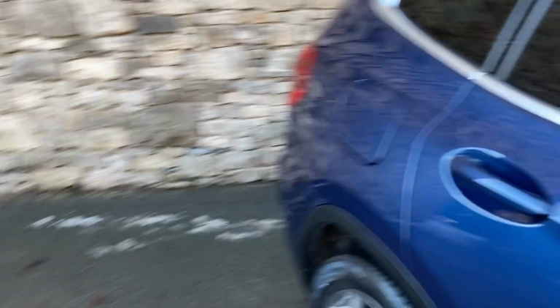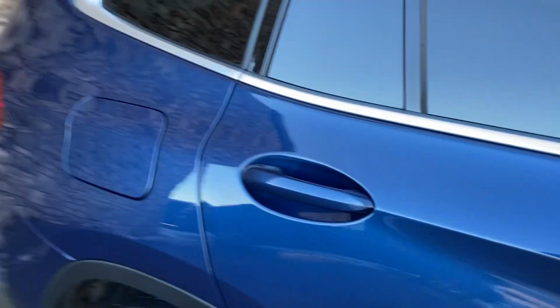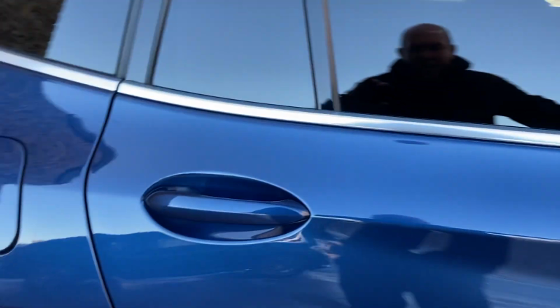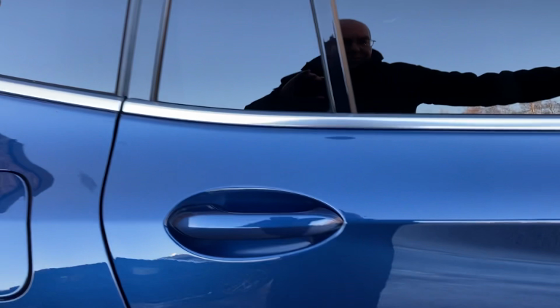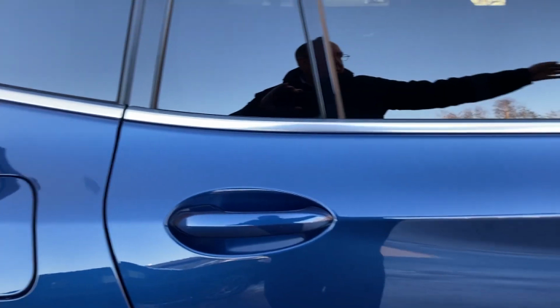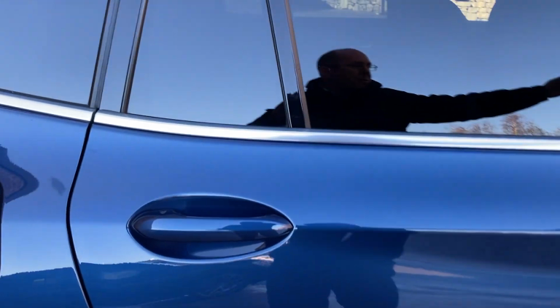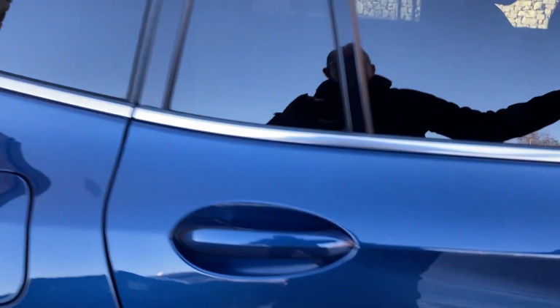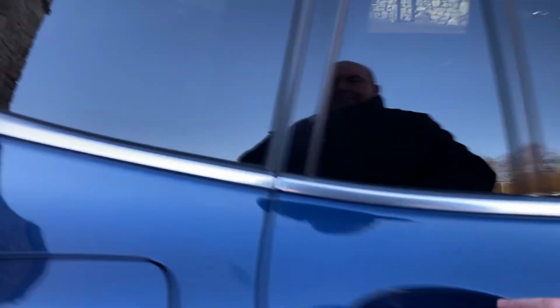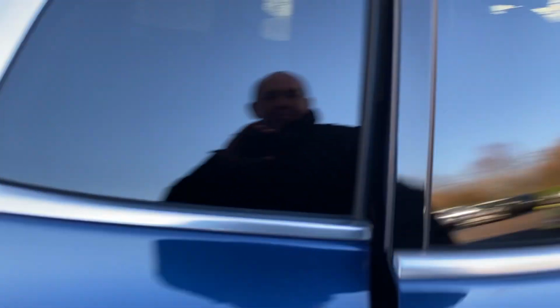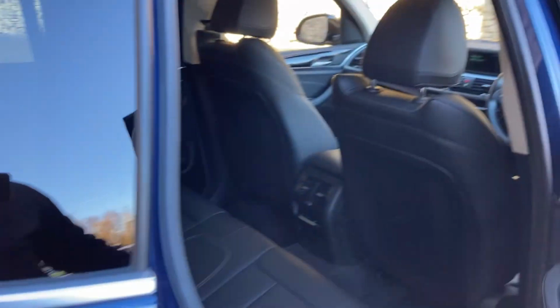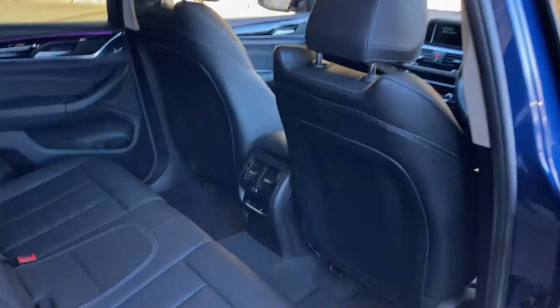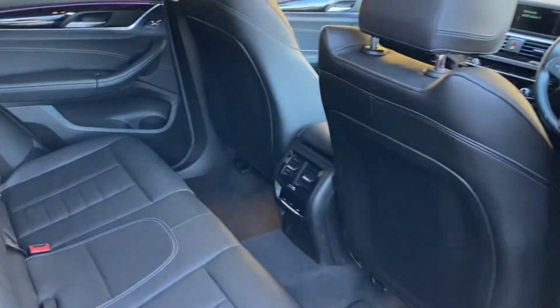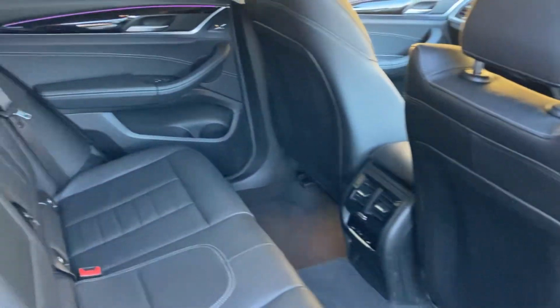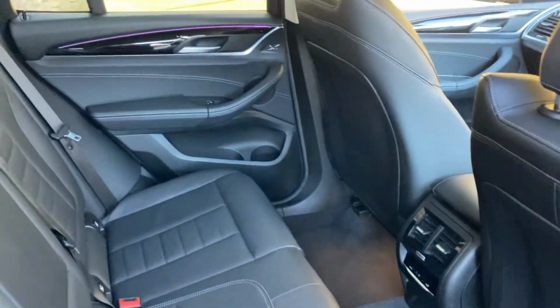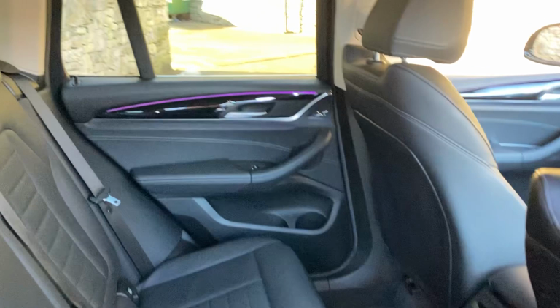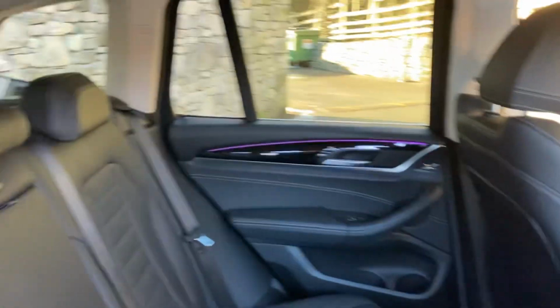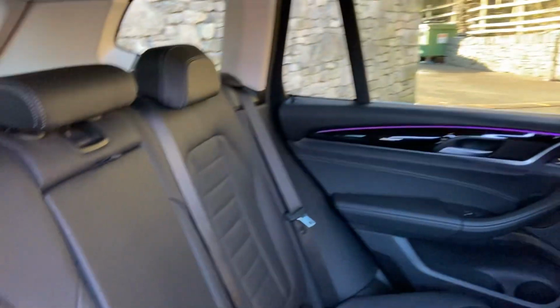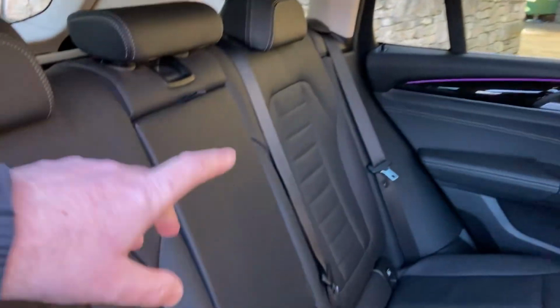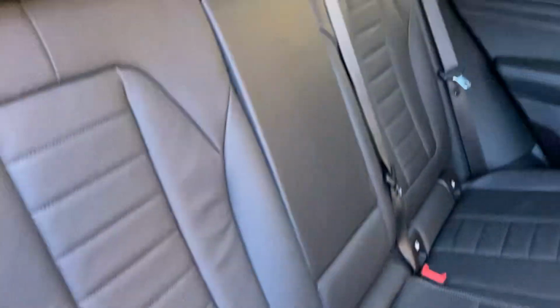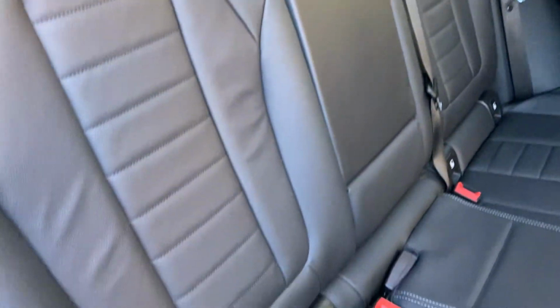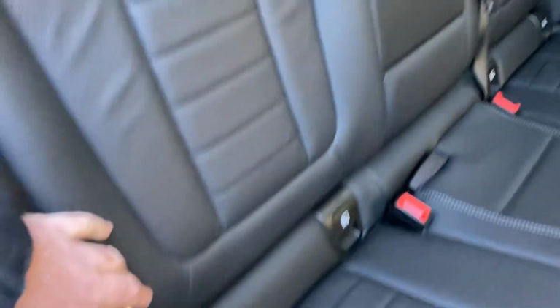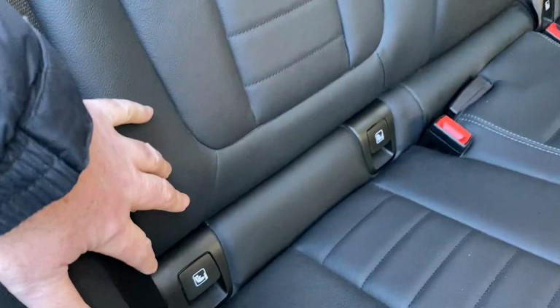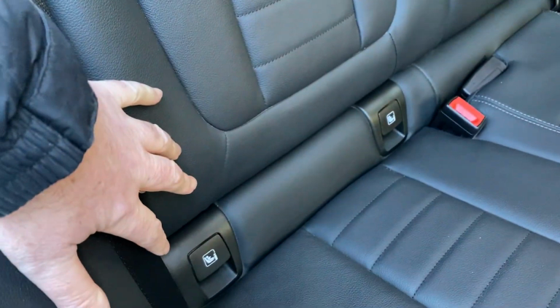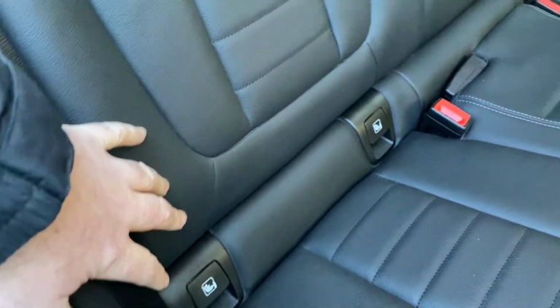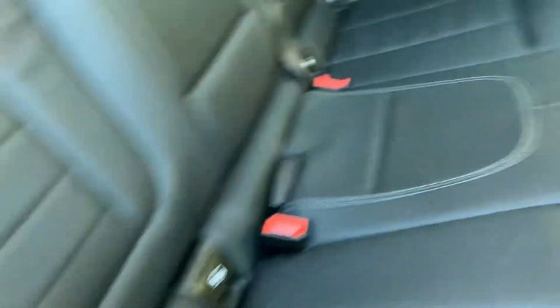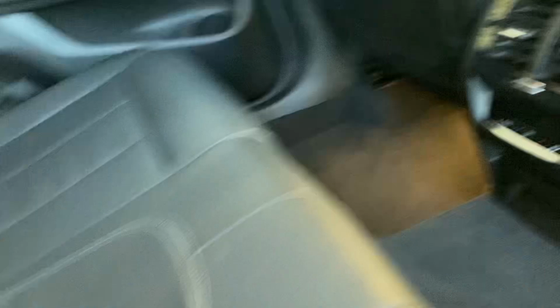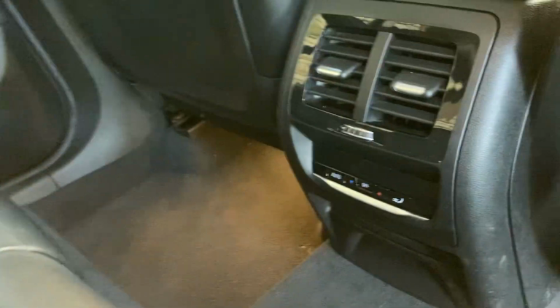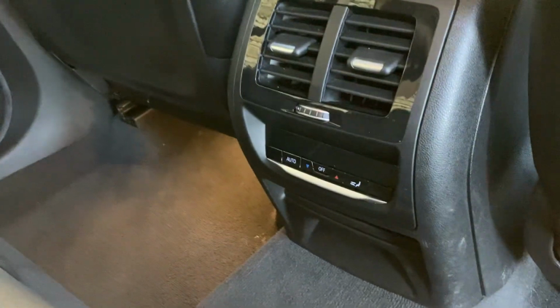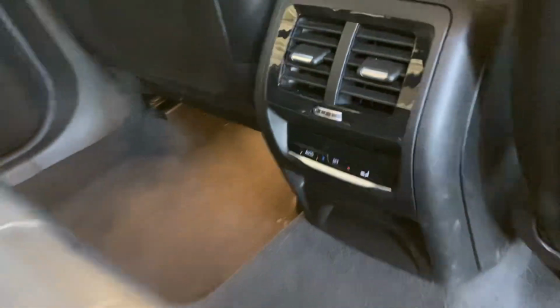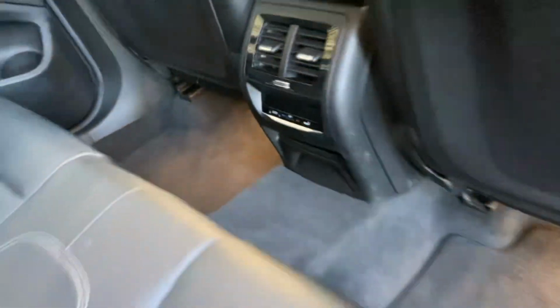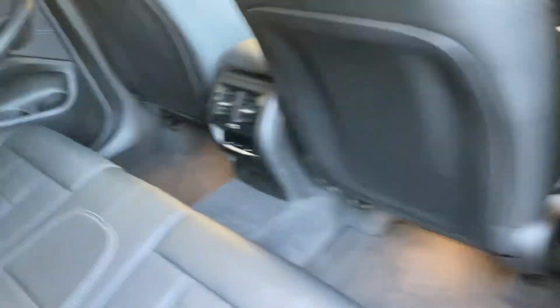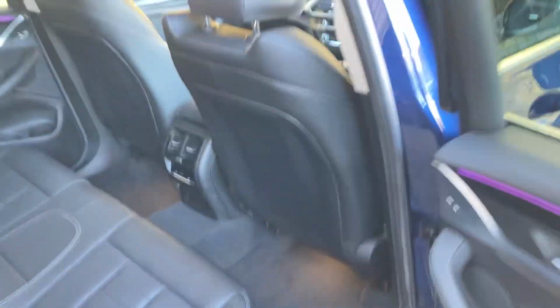Privacy glass on the back keeps things cooler in summer when you've got the bright sunlight. Plenty of room in the back of the X3 as you can imagine for such a practical car. You've got three seat belts across the back, the two outer seats have got ISOFIX, and rear seat passengers also have their own climate controls as well.